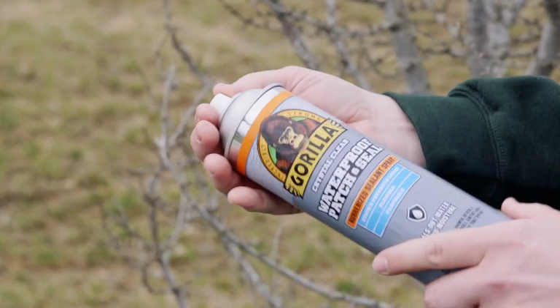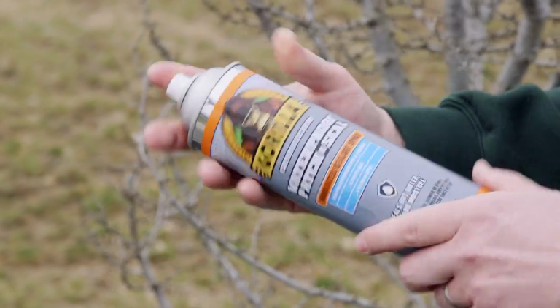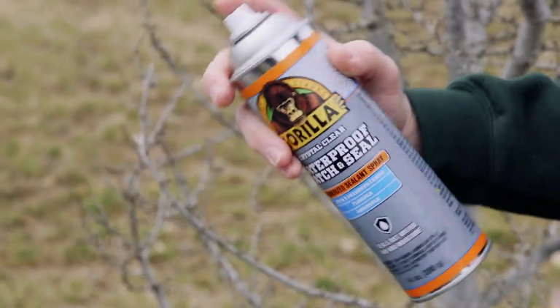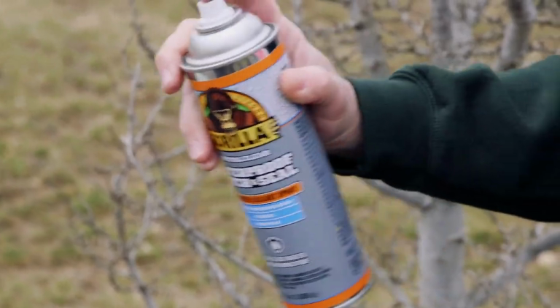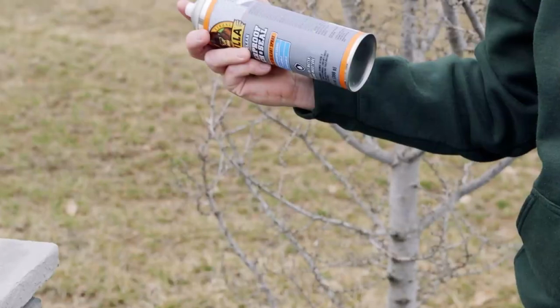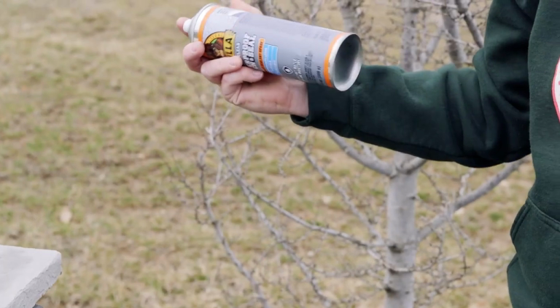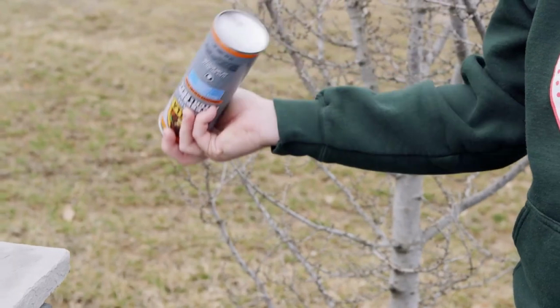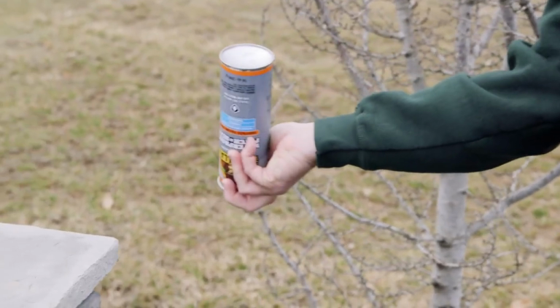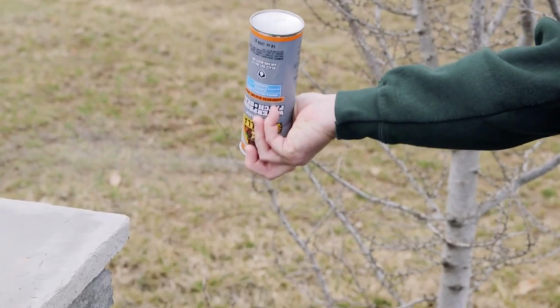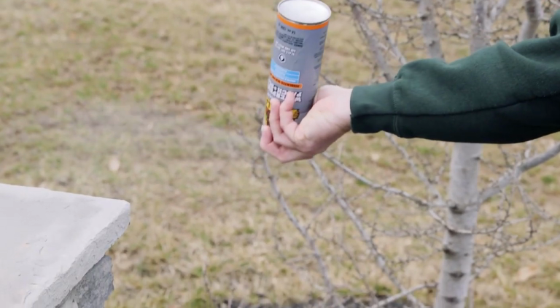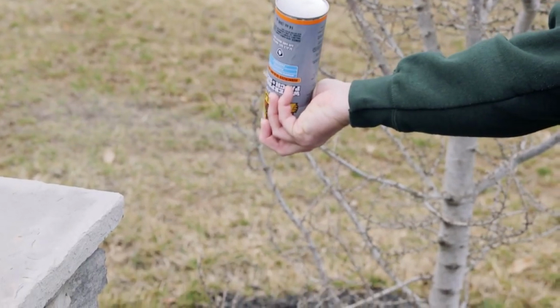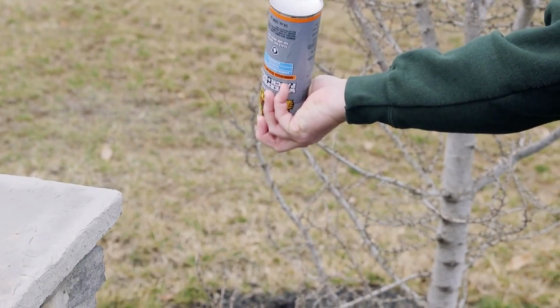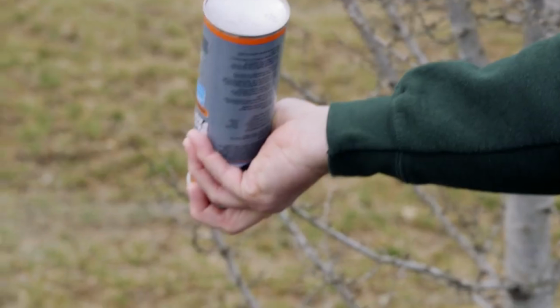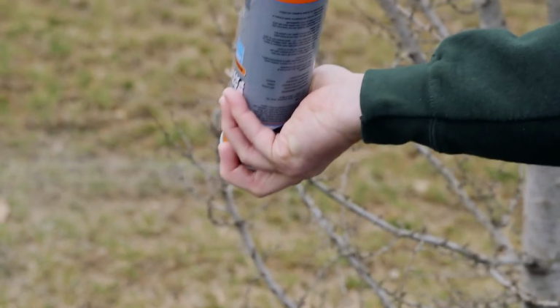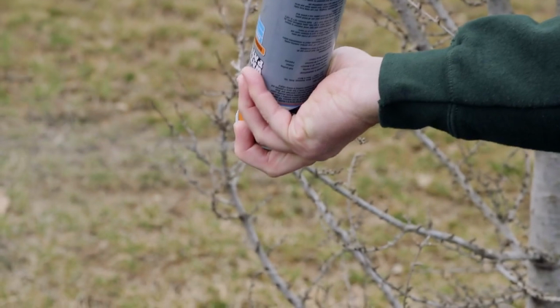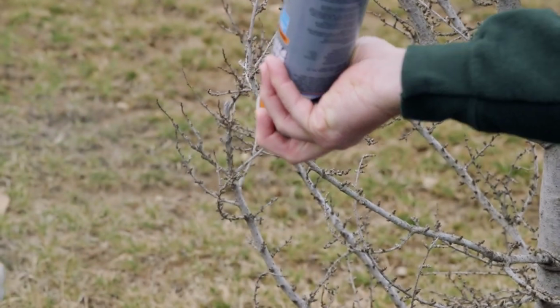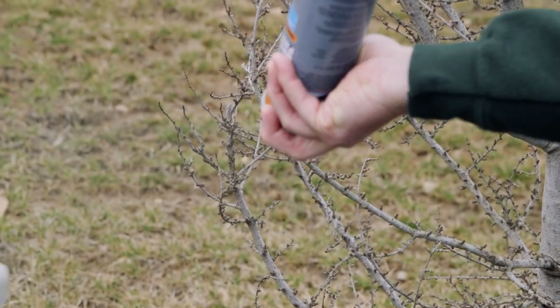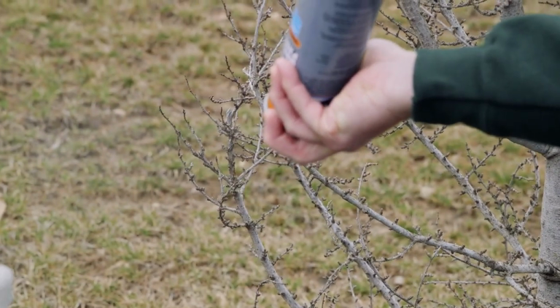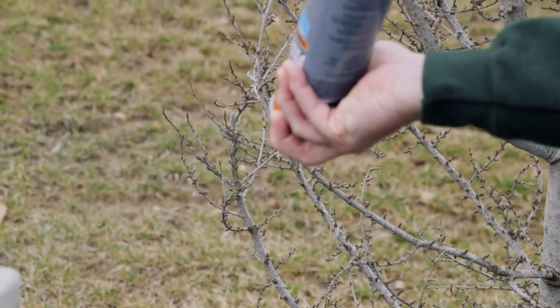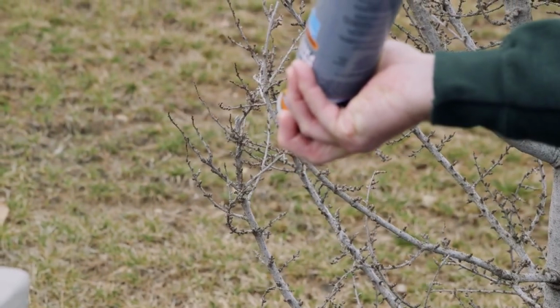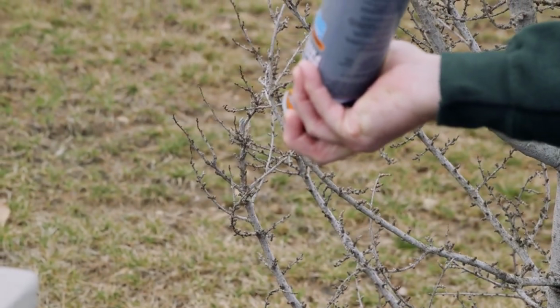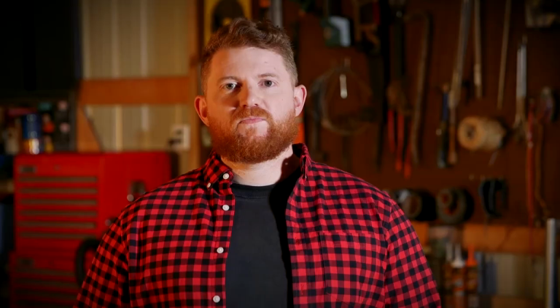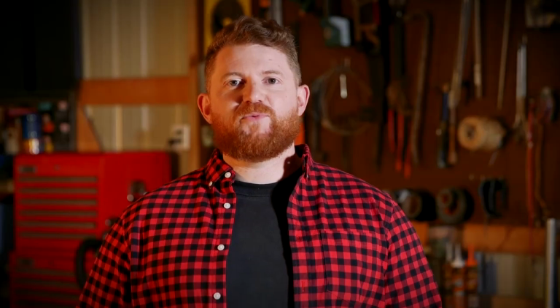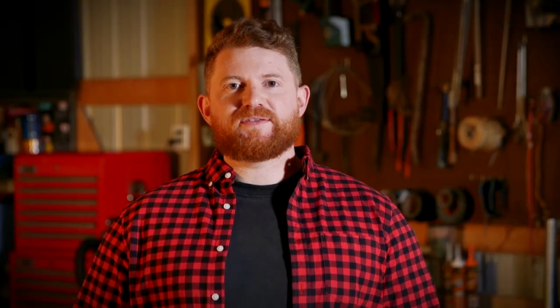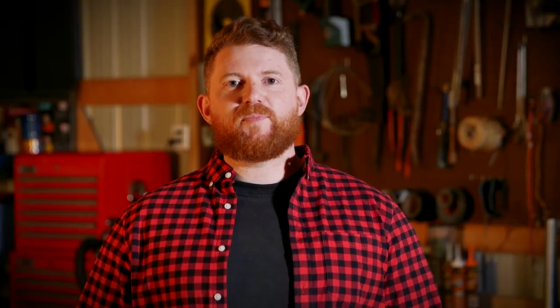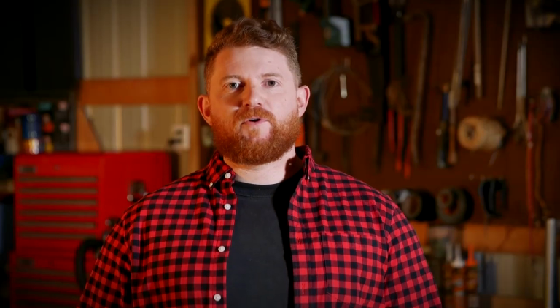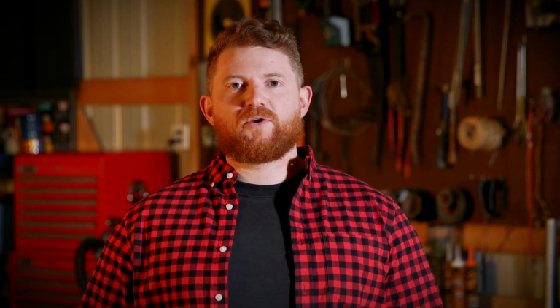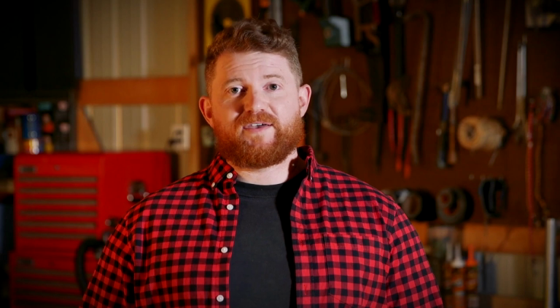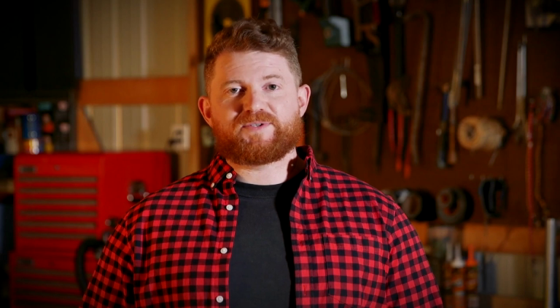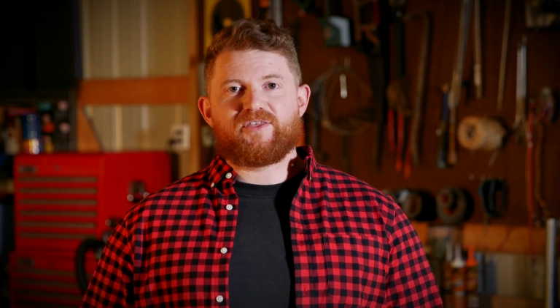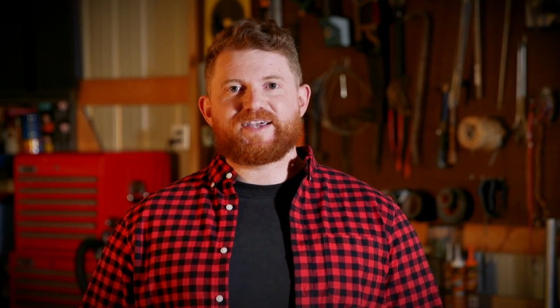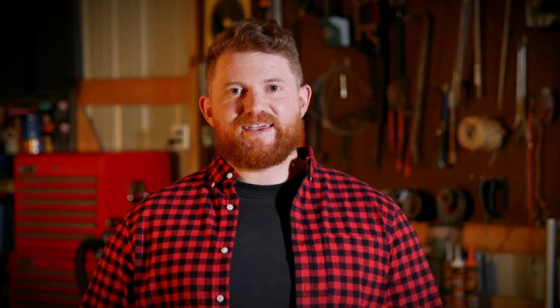After completing your project, turn the can upside down and away from your body. Spray a short jet of clear gas to avoid possible clogging. Thanks for watching. Check back for more Gorilla Tough tips and other project ideas.